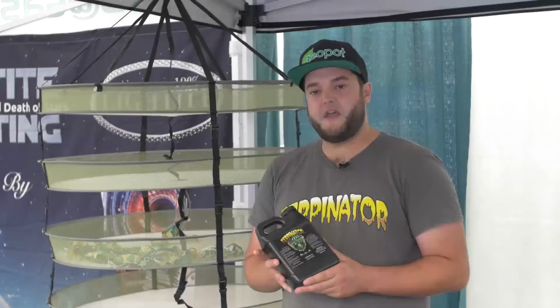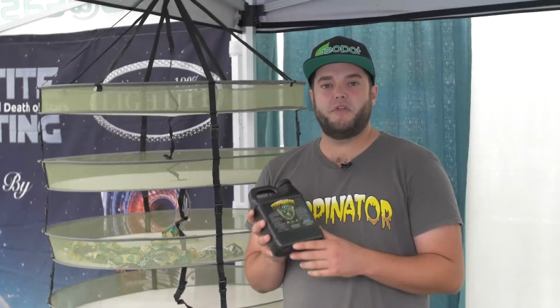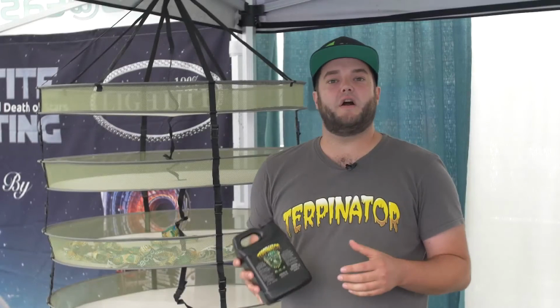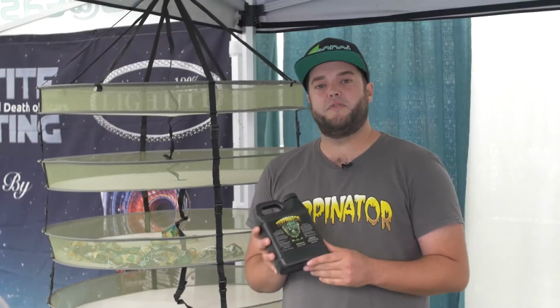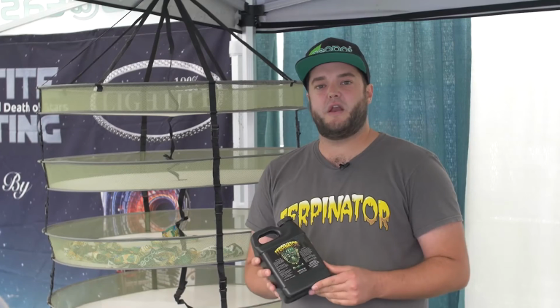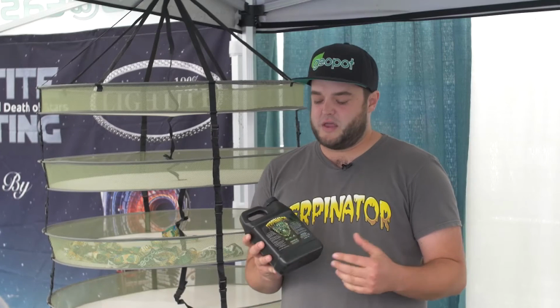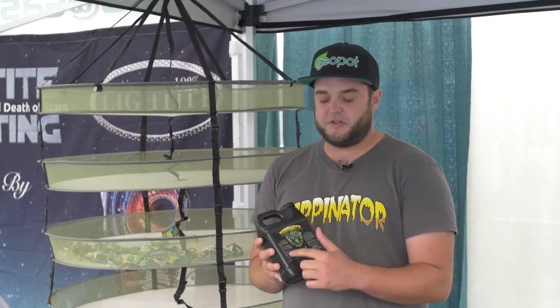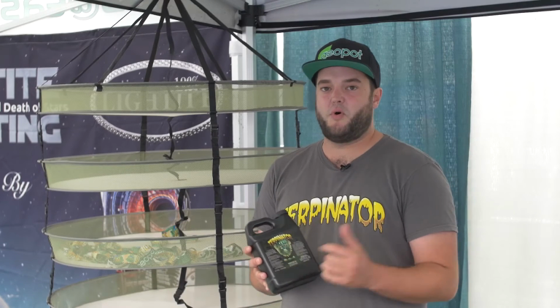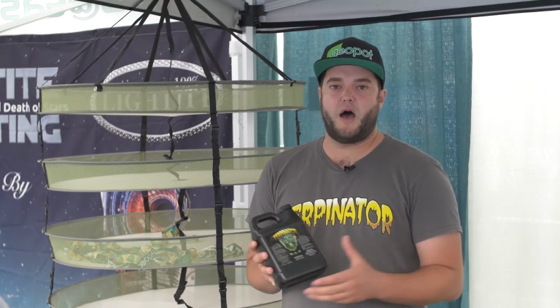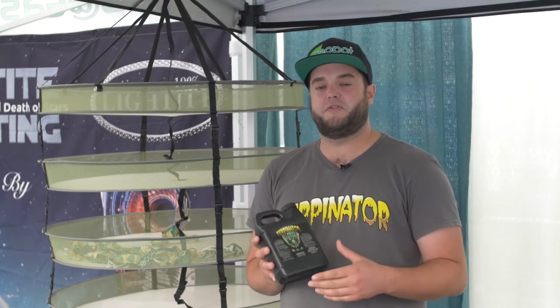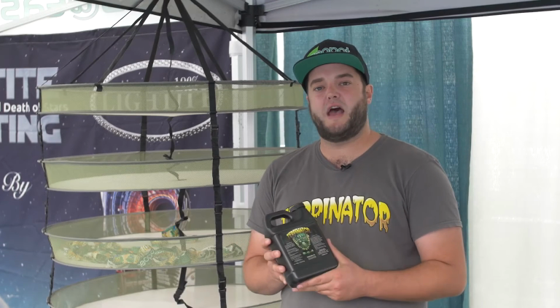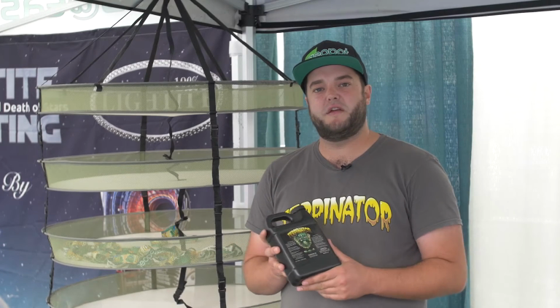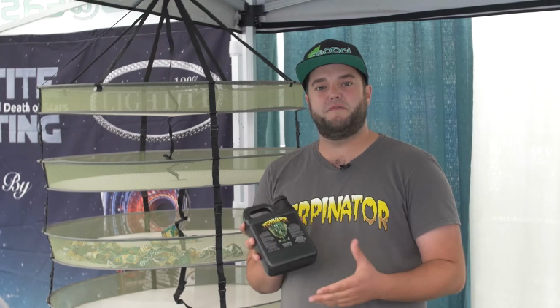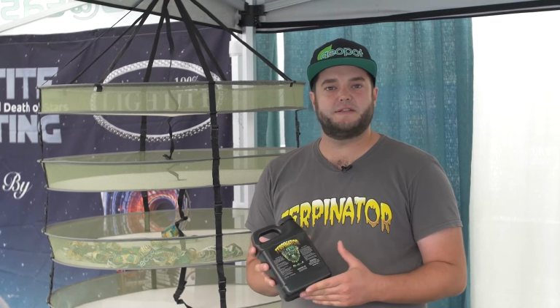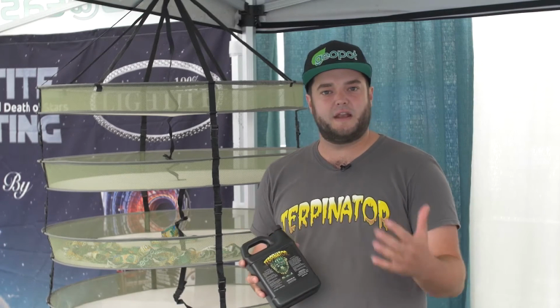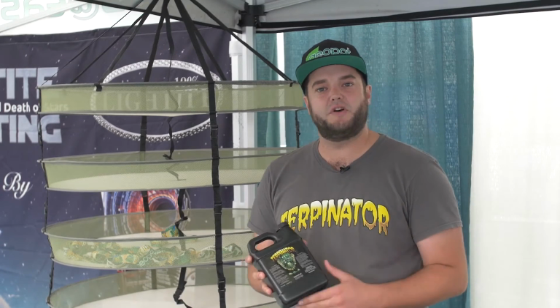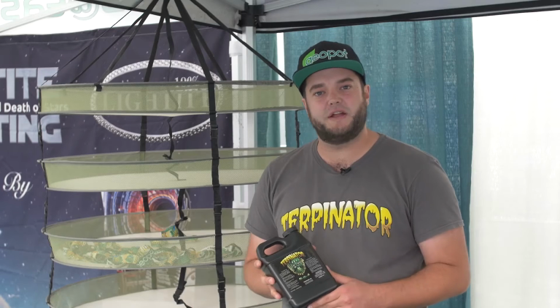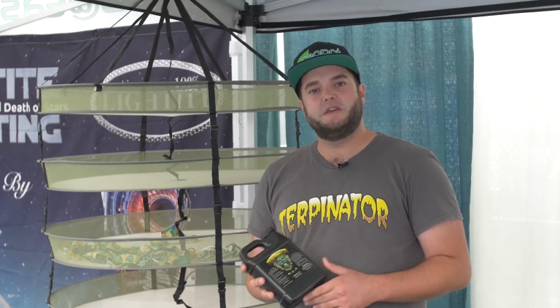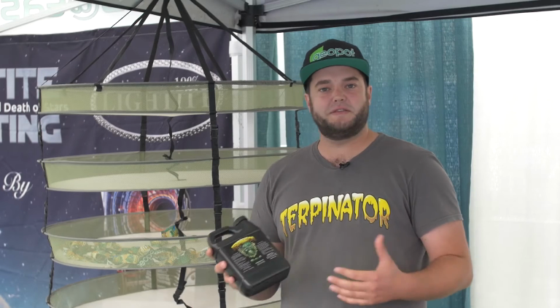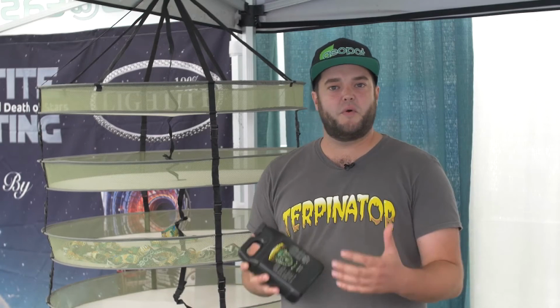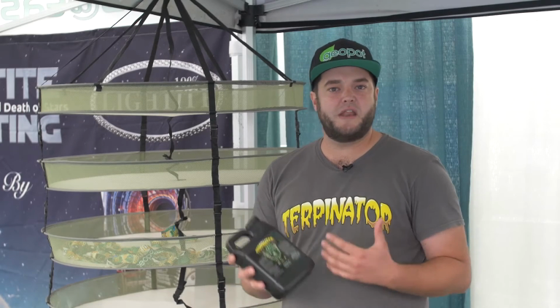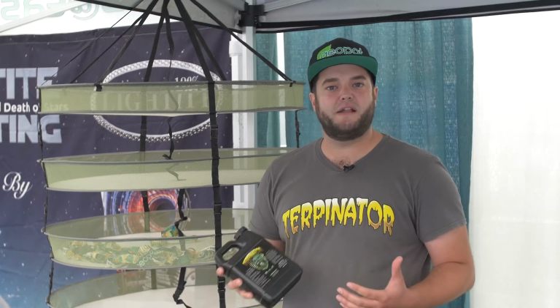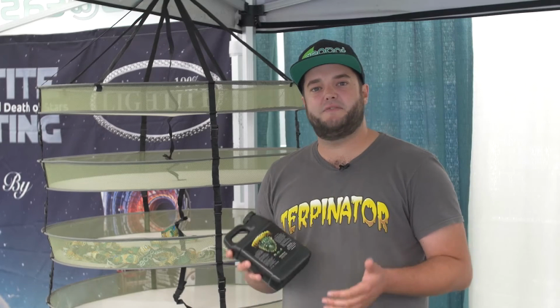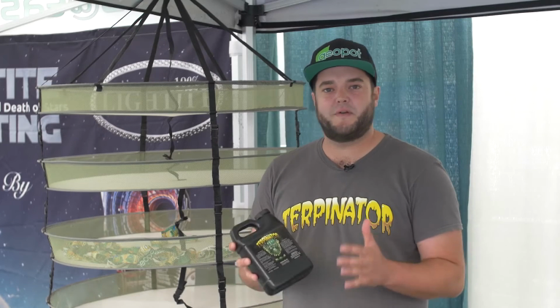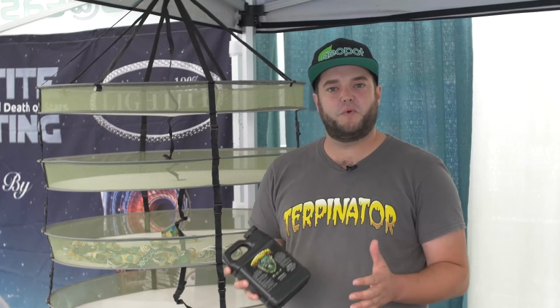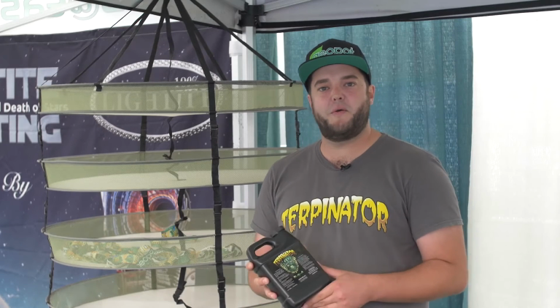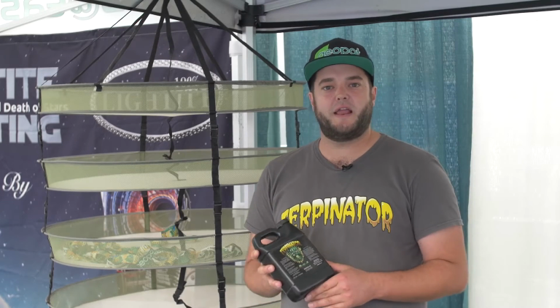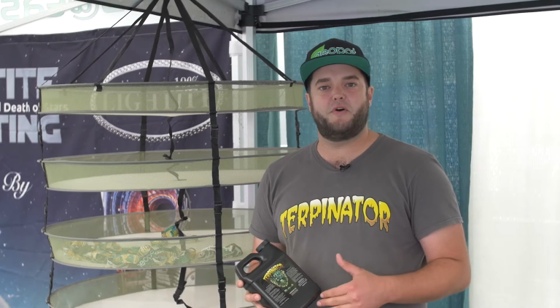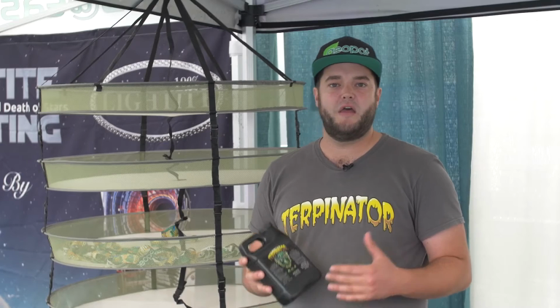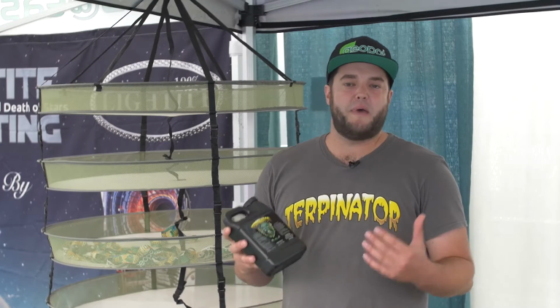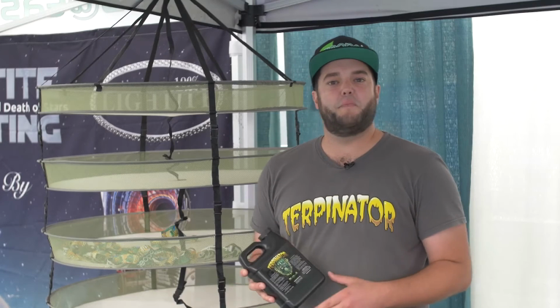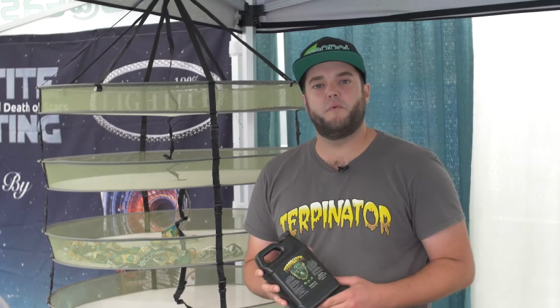One thing I would really like to talk about with Terpenator is — if you look at the label, I get this all the time — there's a big variance in dosage rates. So I'd like to go over what we've kind of perfected, what we call our sweet spot, where you're going to get the most bang for your buck.